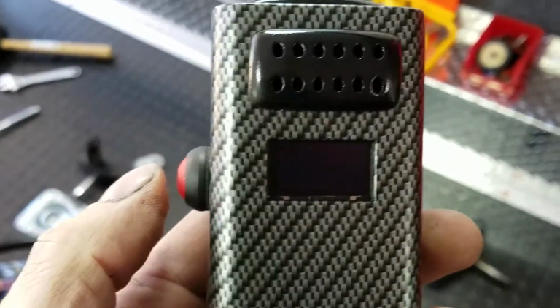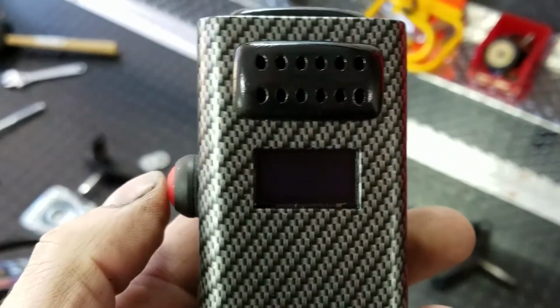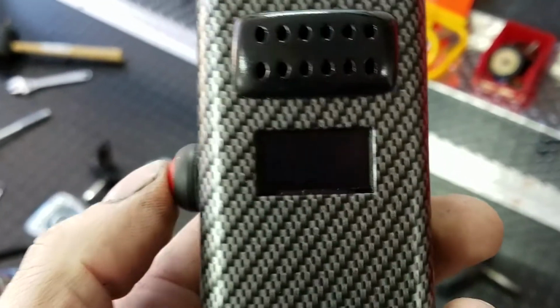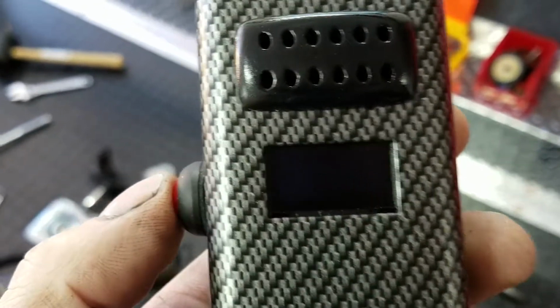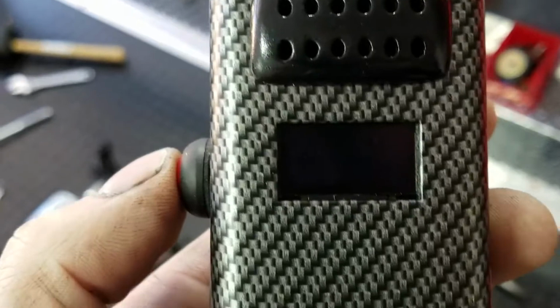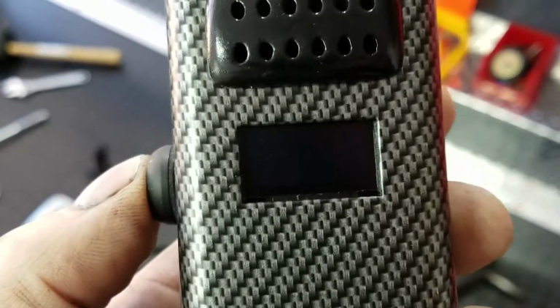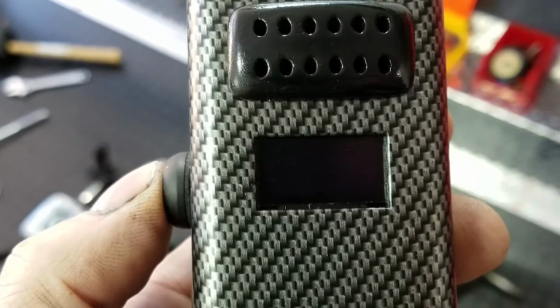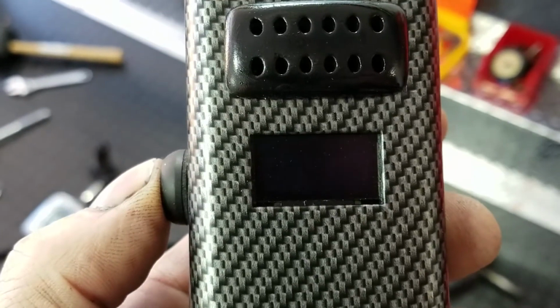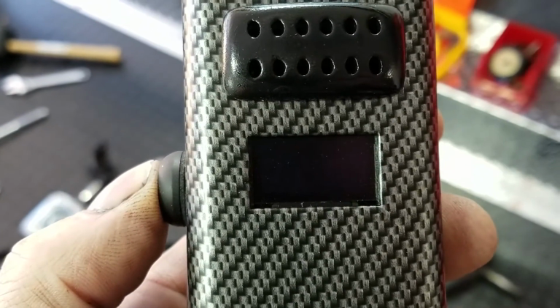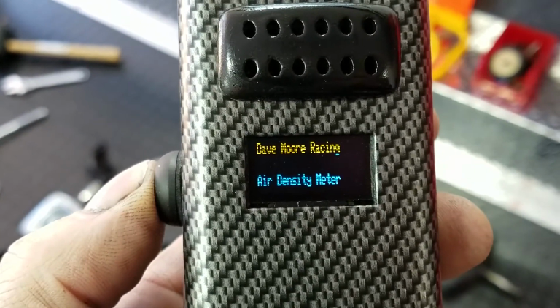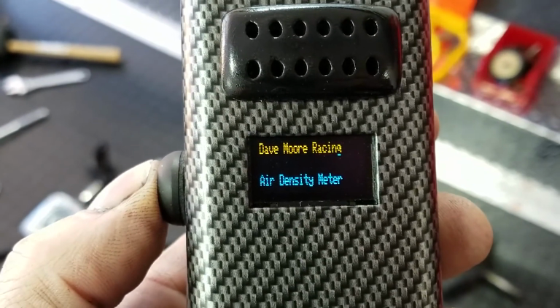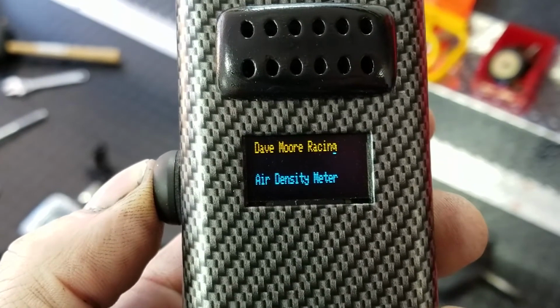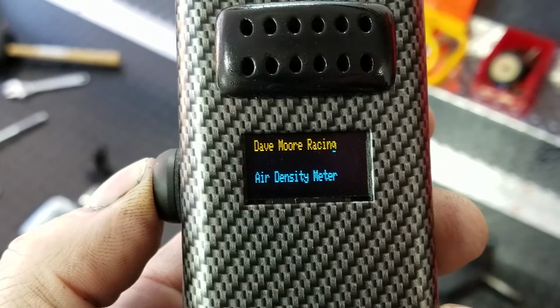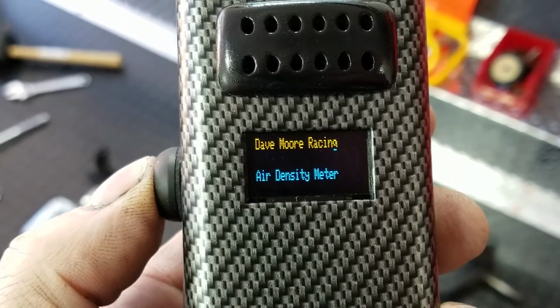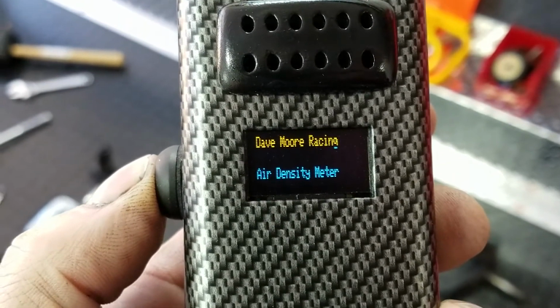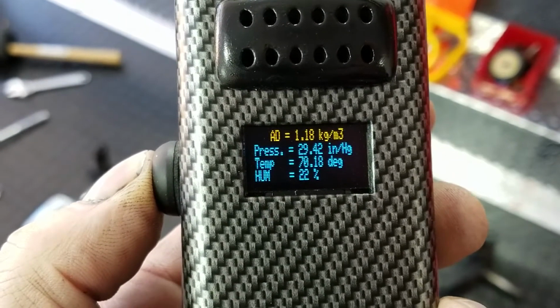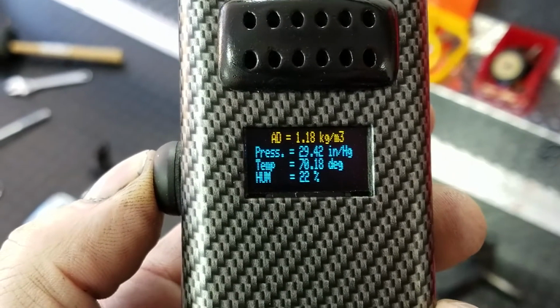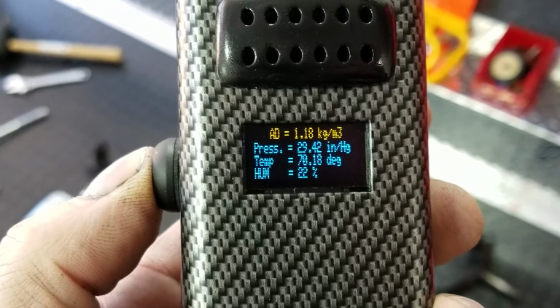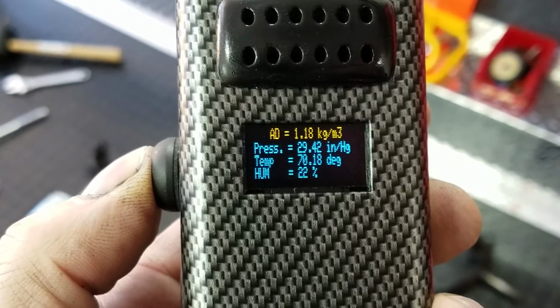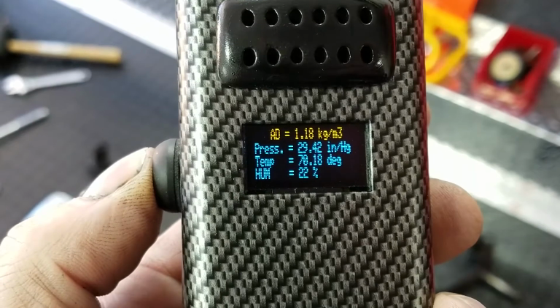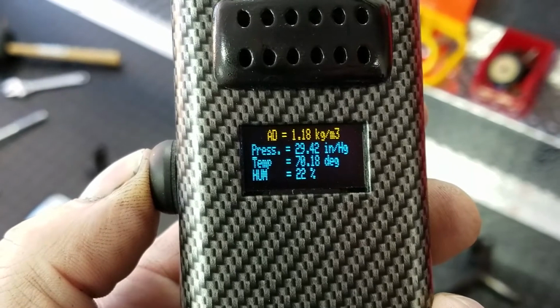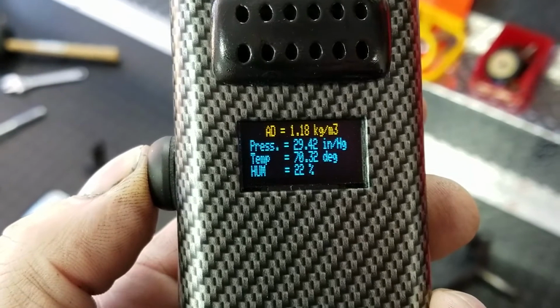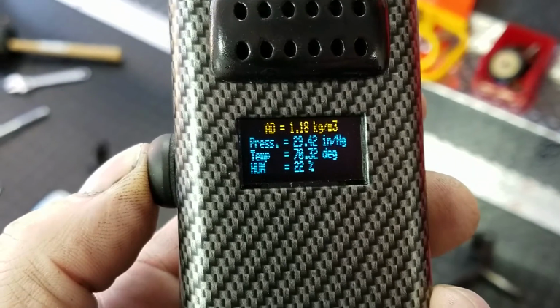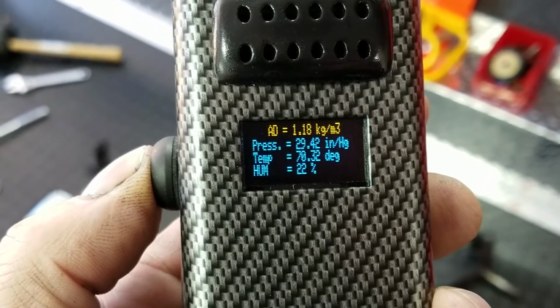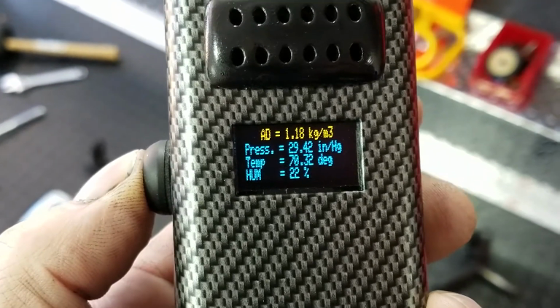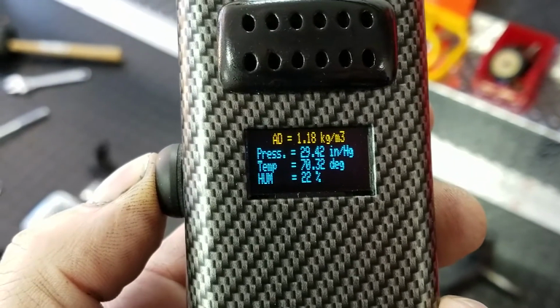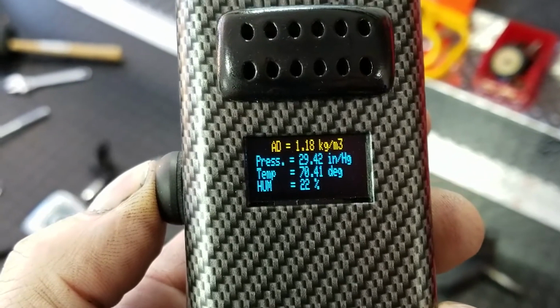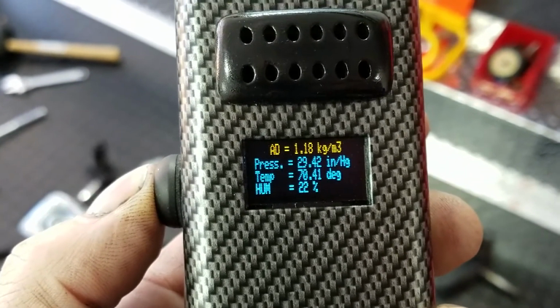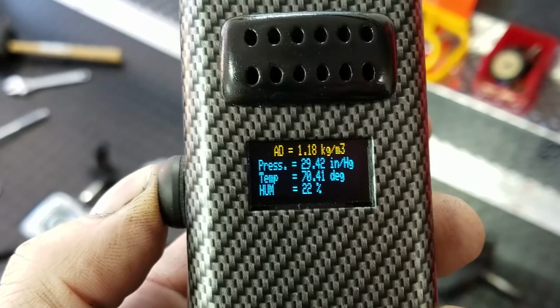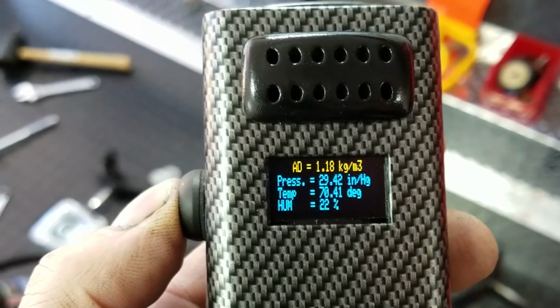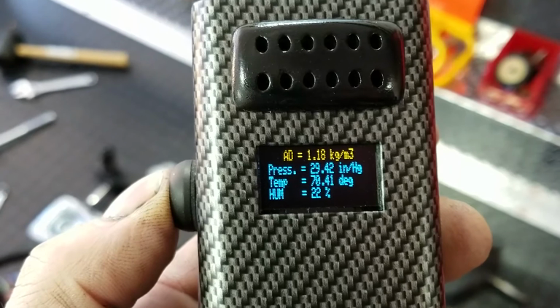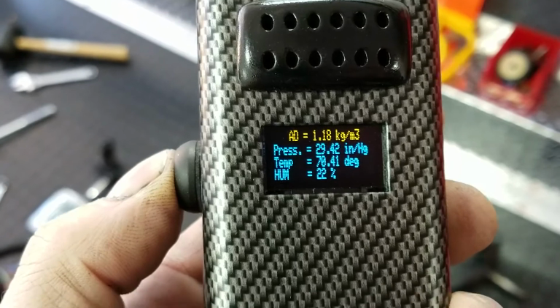You press the button, and it says Dave Moore Racing. And it gives you the pressure, temperature, and humidity, and then calculates the air density from that.